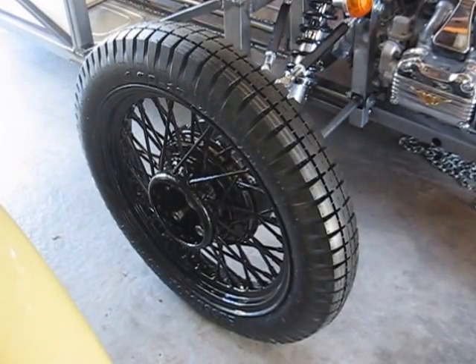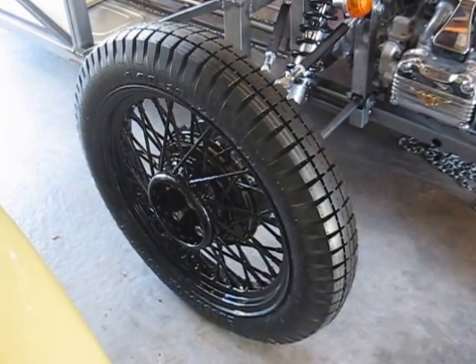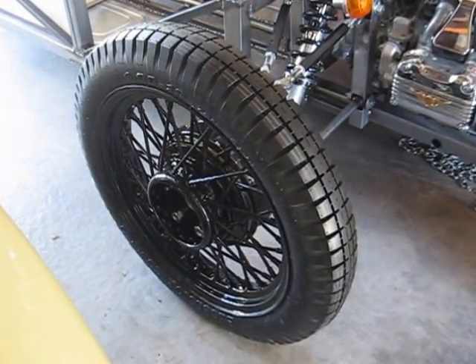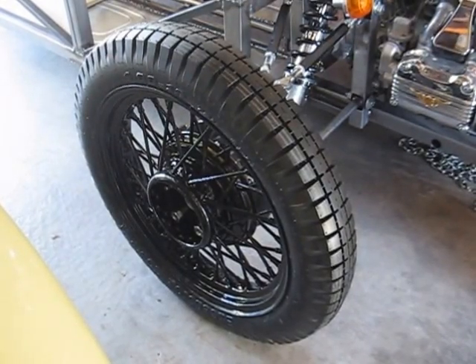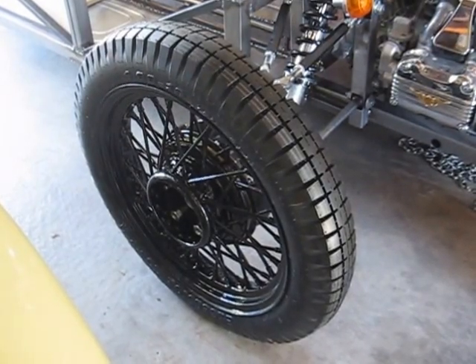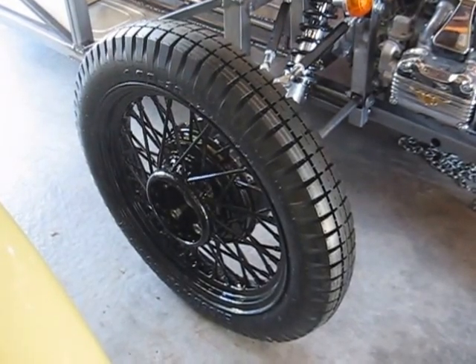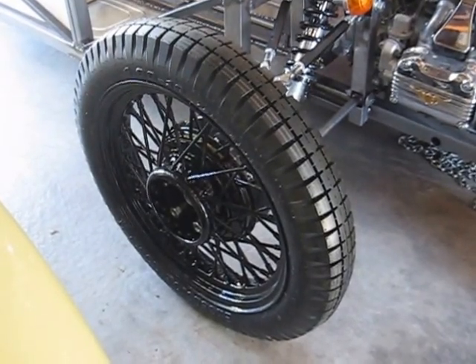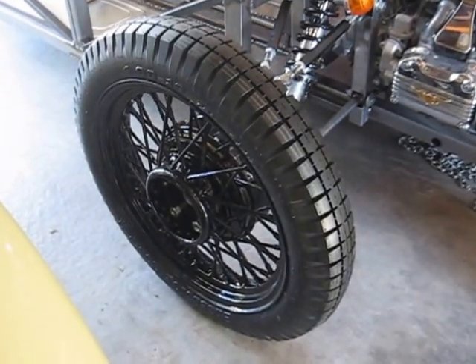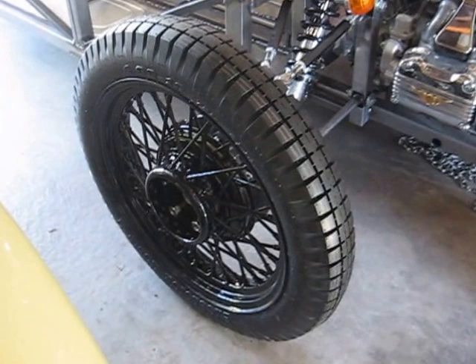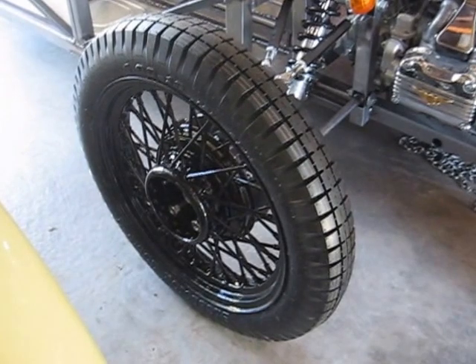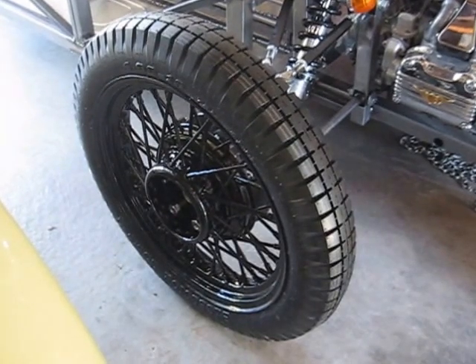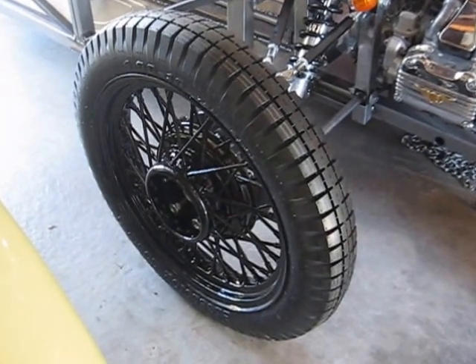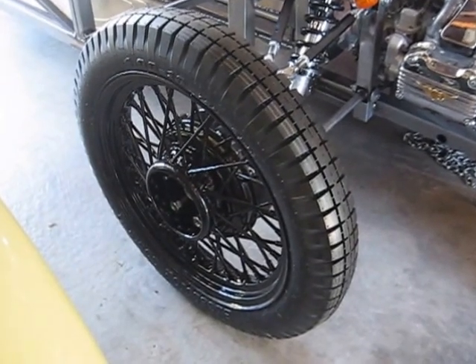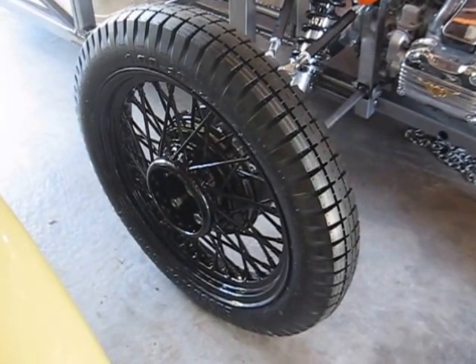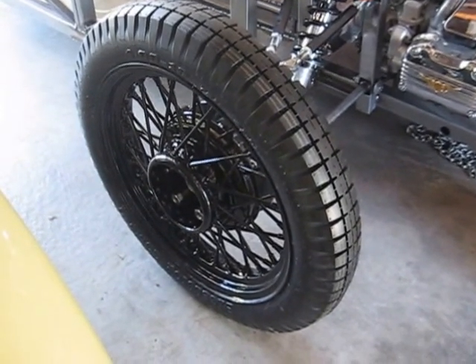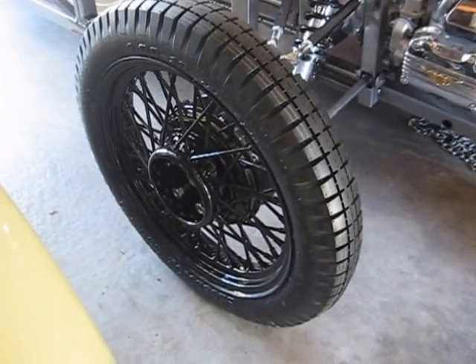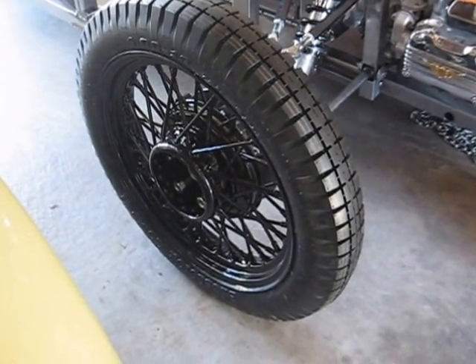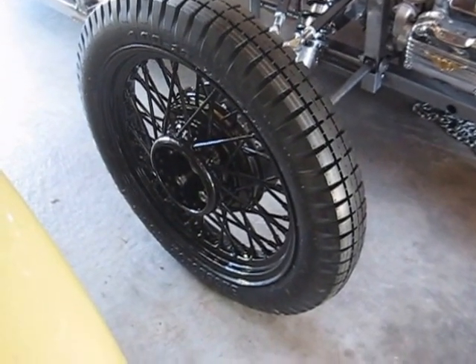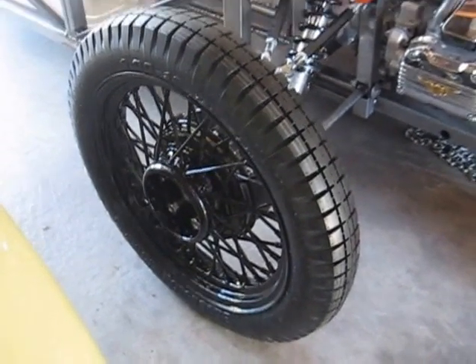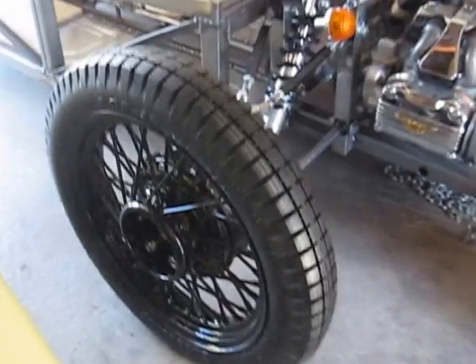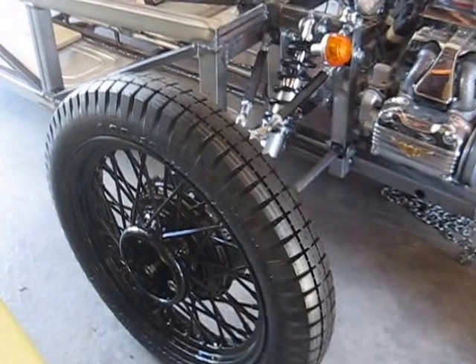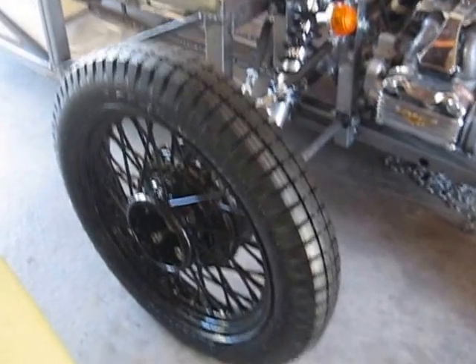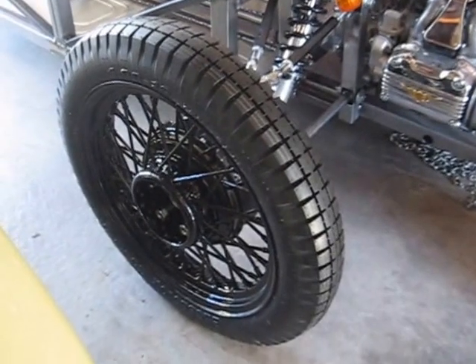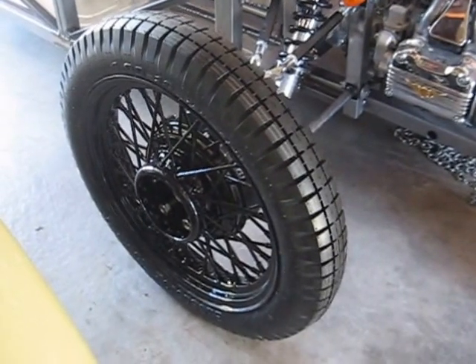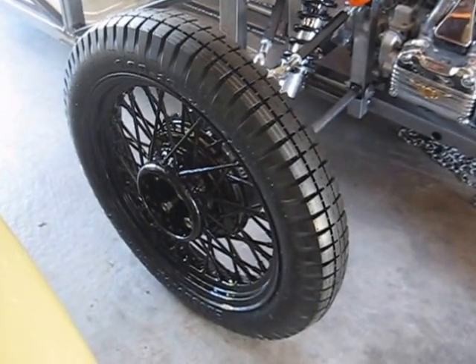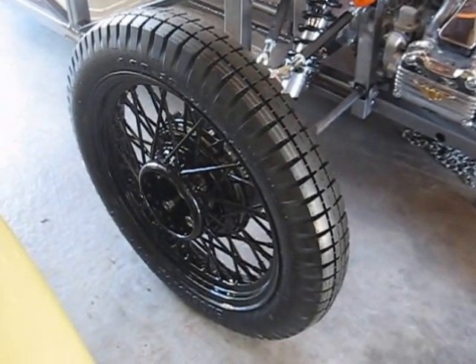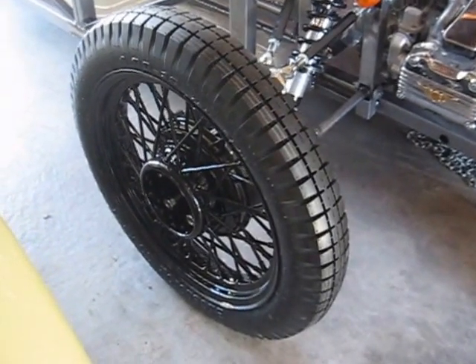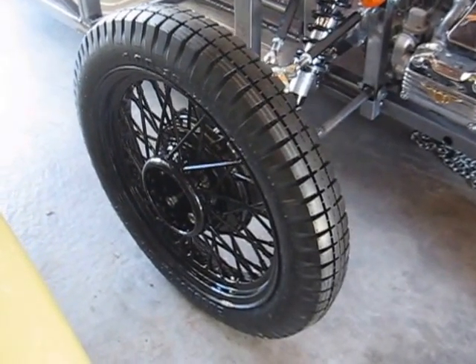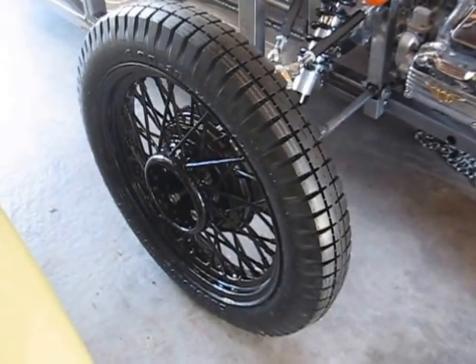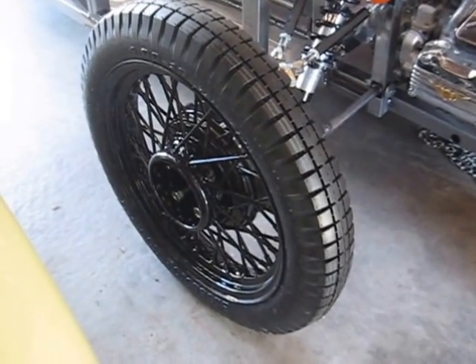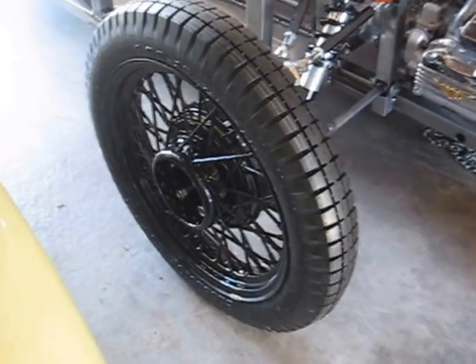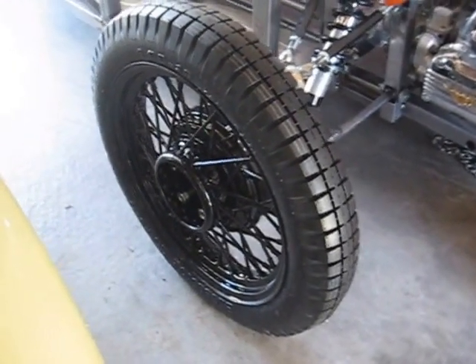Updates on my three-wheeler. We finally have the wheels in: nineteen by three-inch wire wheels, surrounded by four-inch by nineteen bias ply tires with tubes. So we're going full old school.